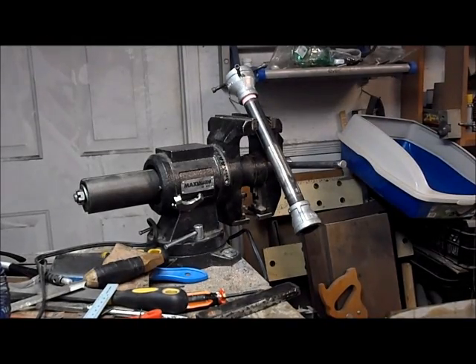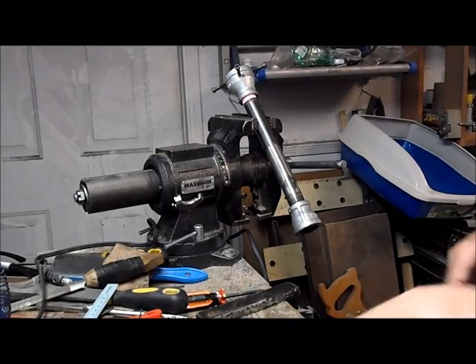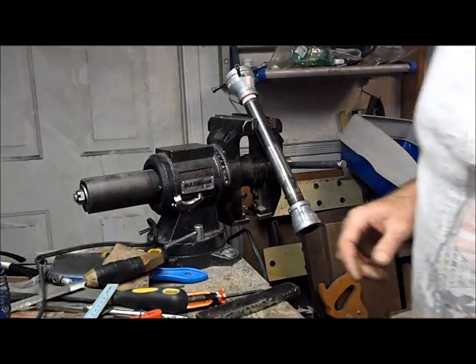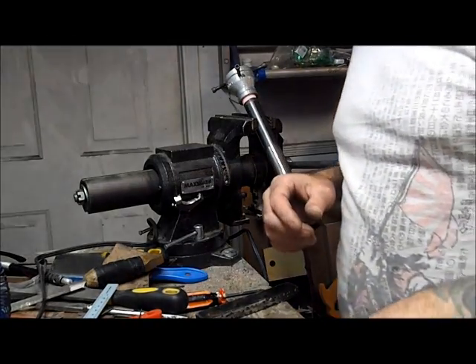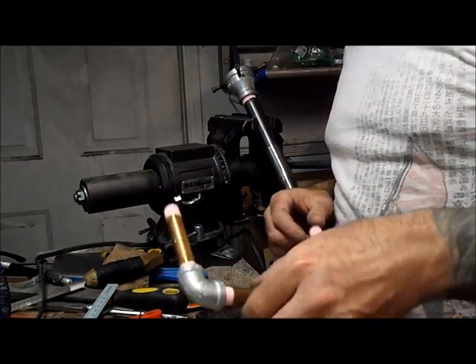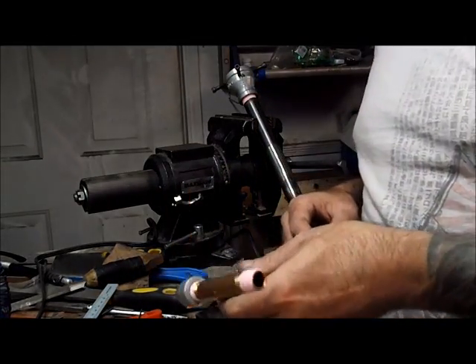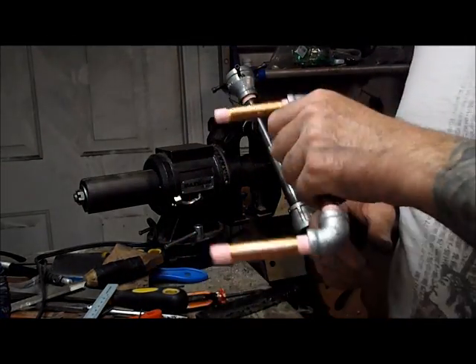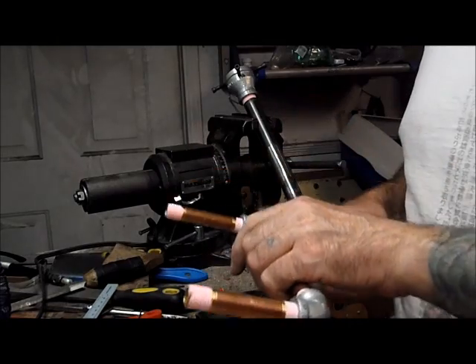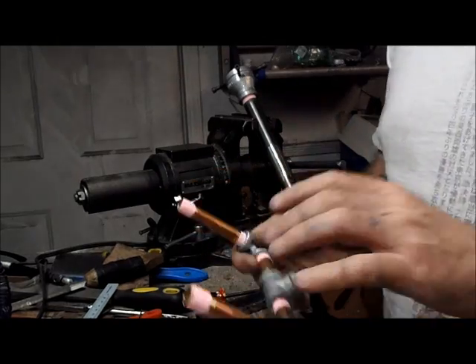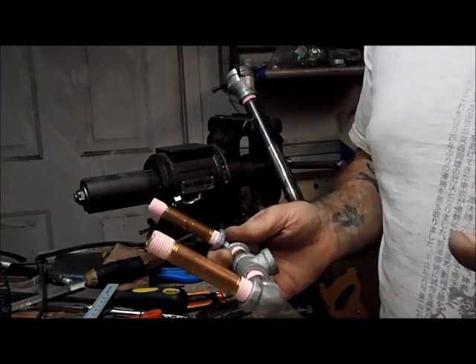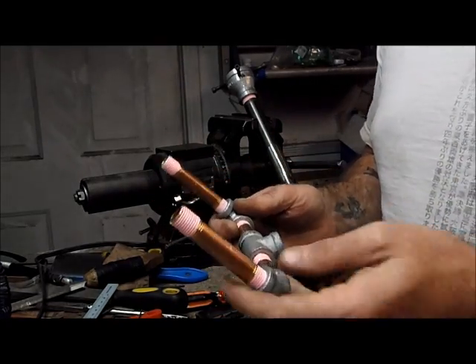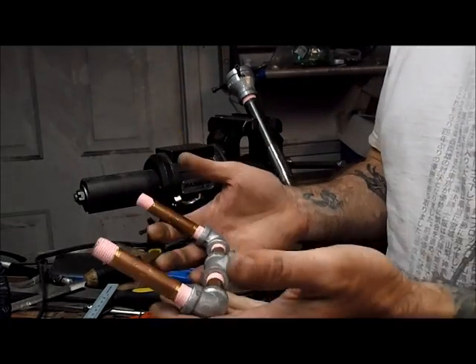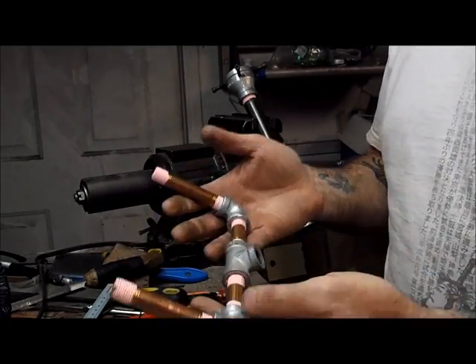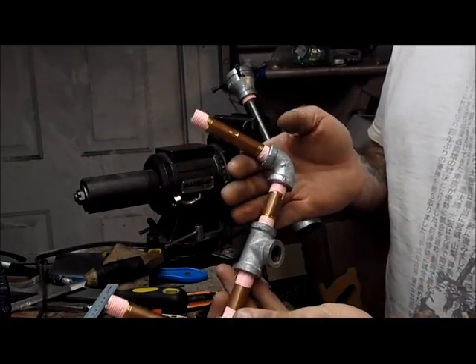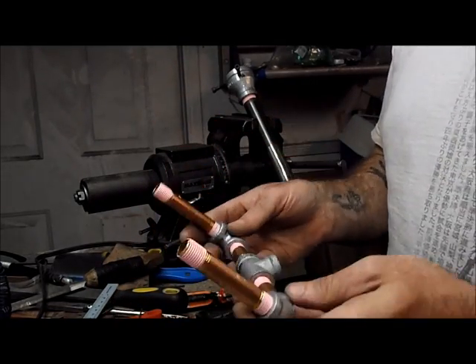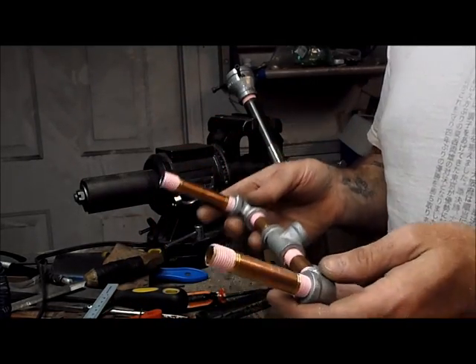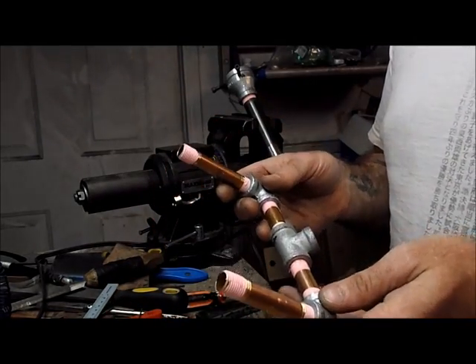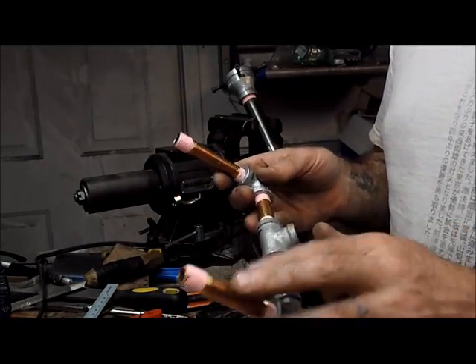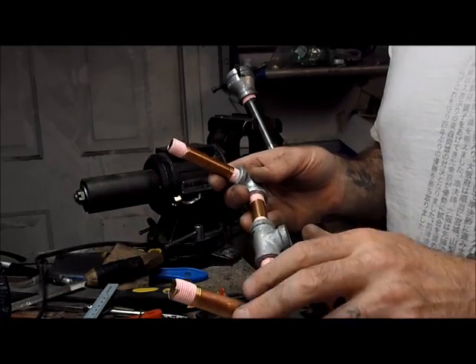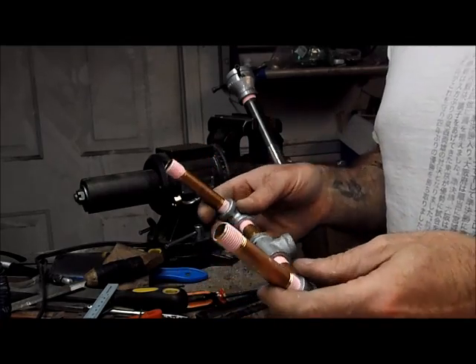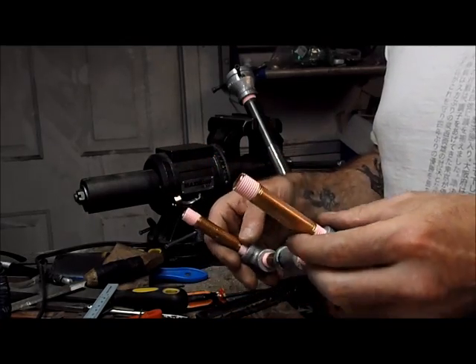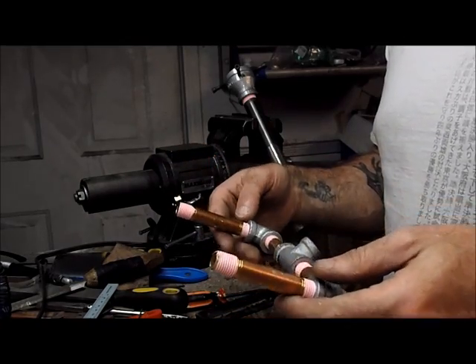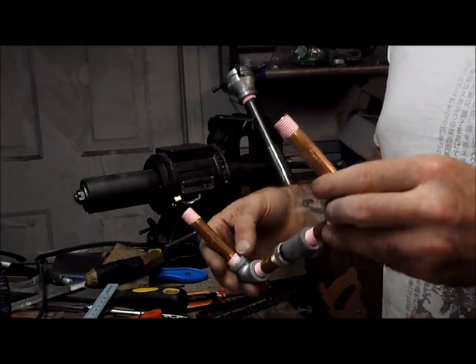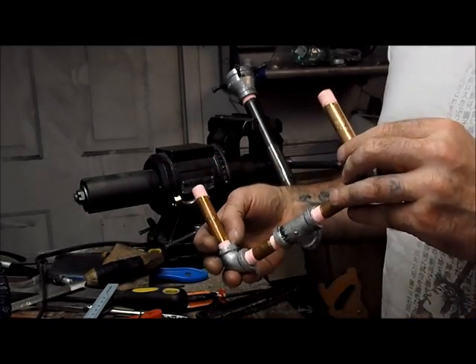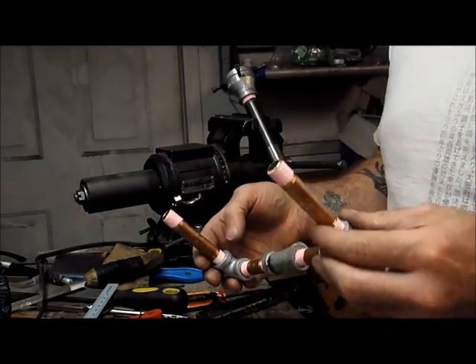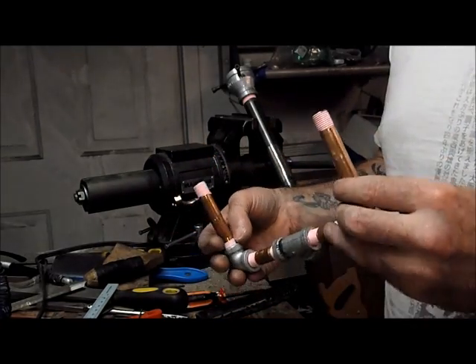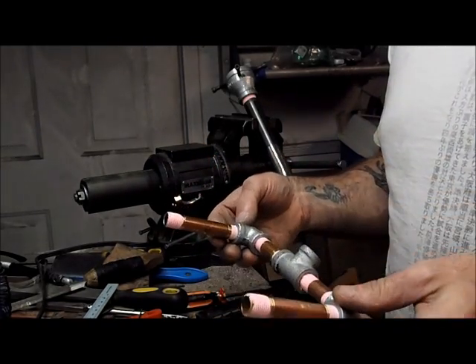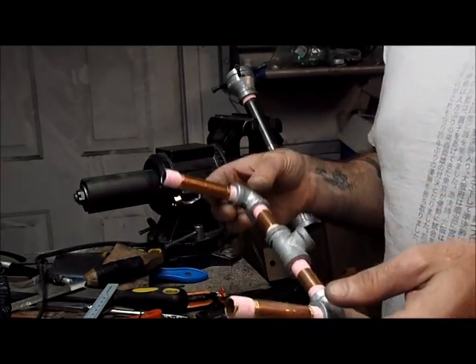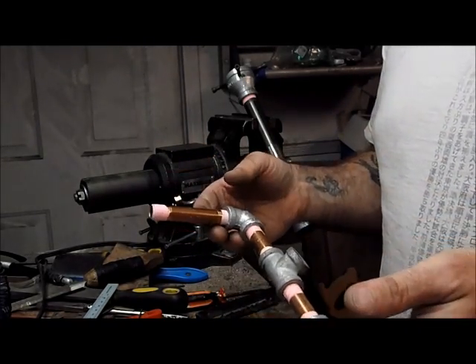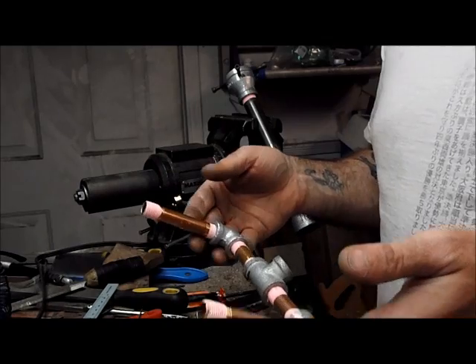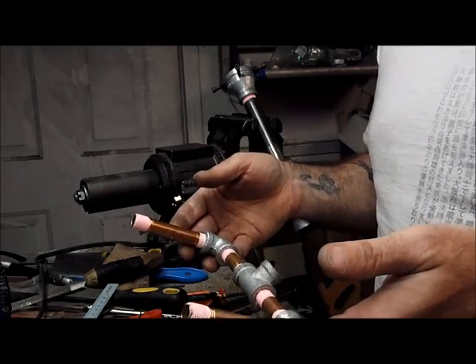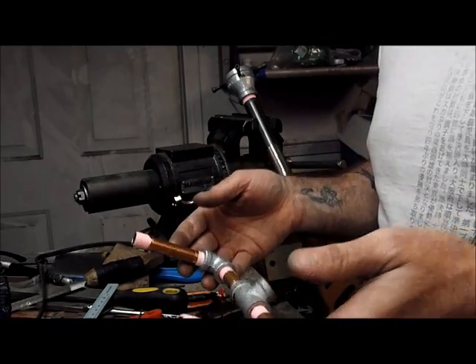All right, so Murphy came to visit. I missed some of it — not a big deal. I'm sure you can figure out how to set up the pipe tape on the brass nipples, although you missed my jokes on that. We'll get over it.